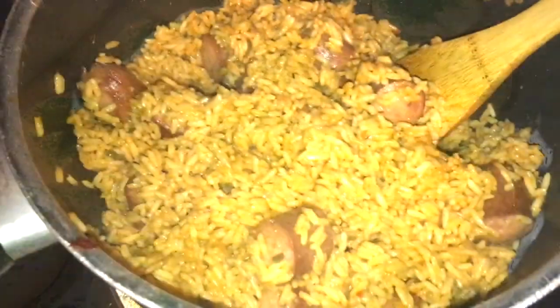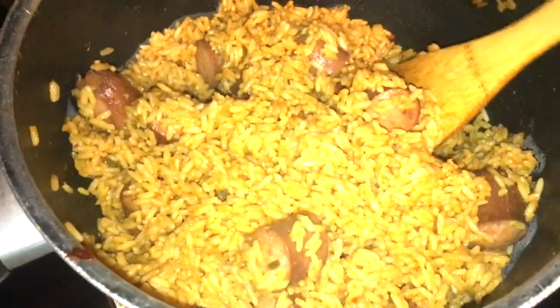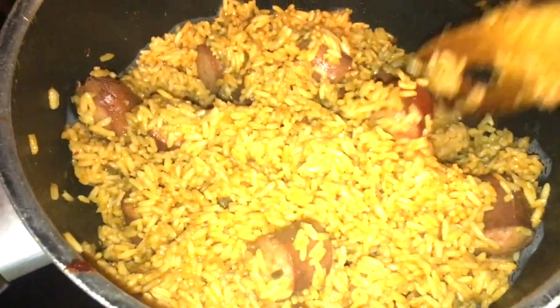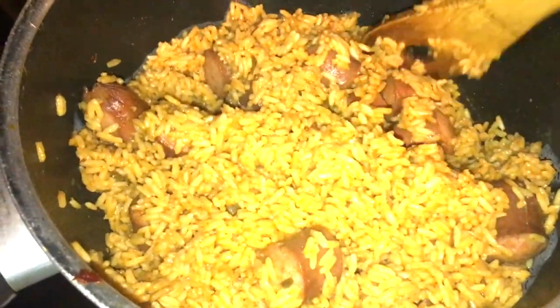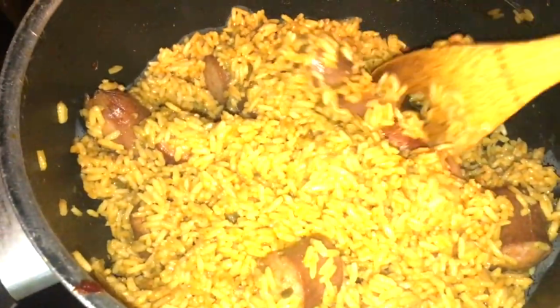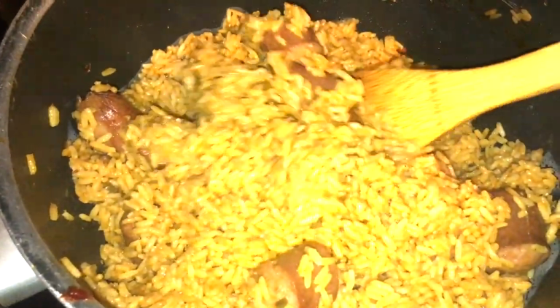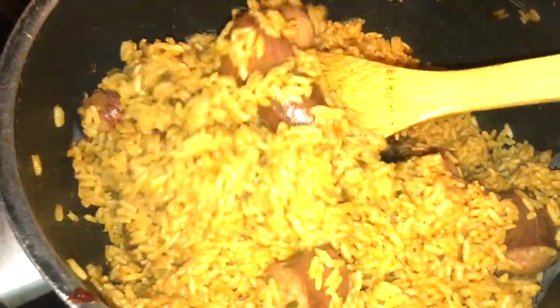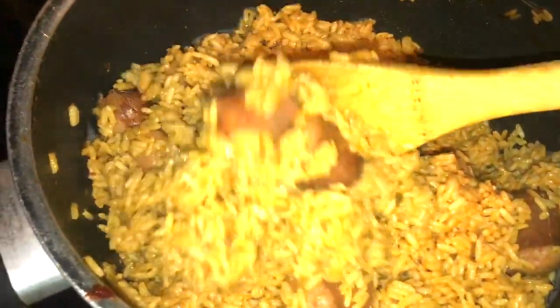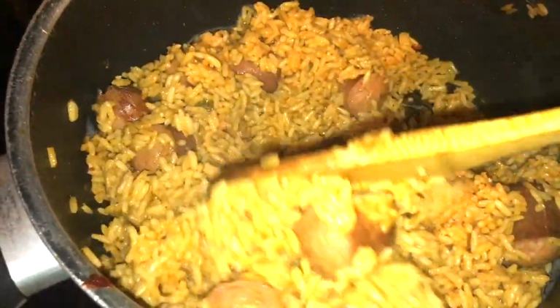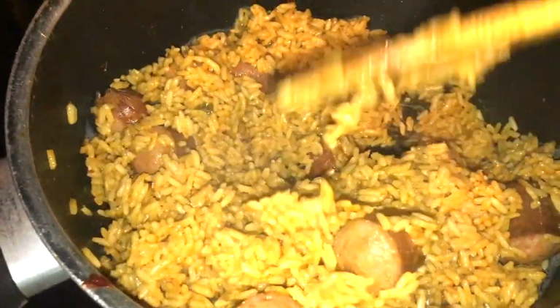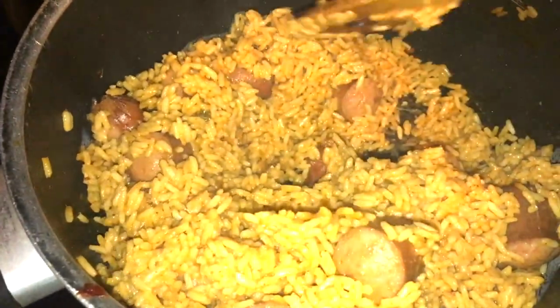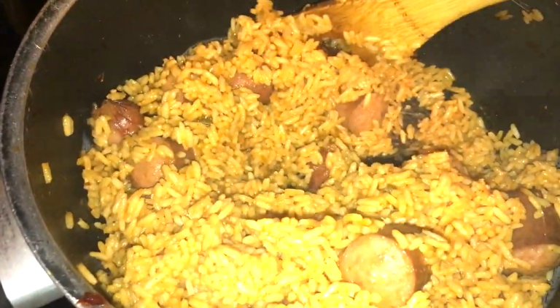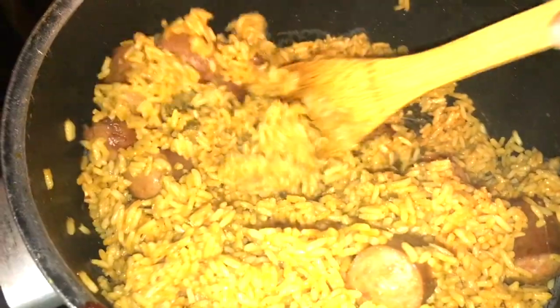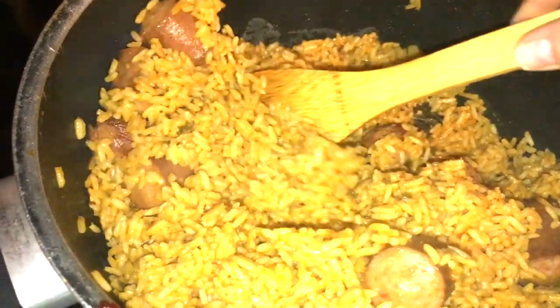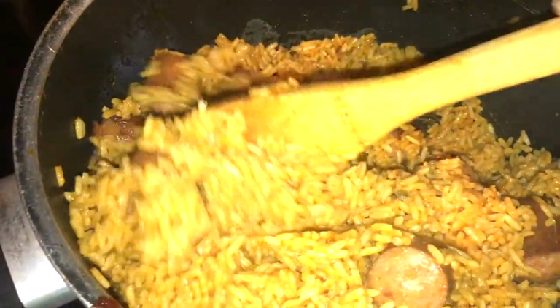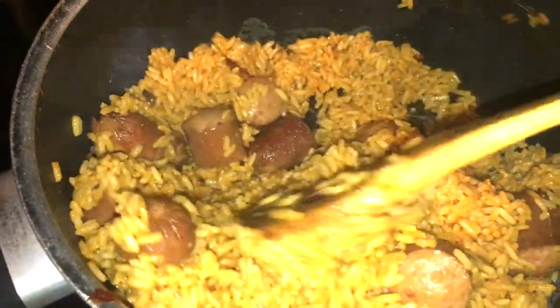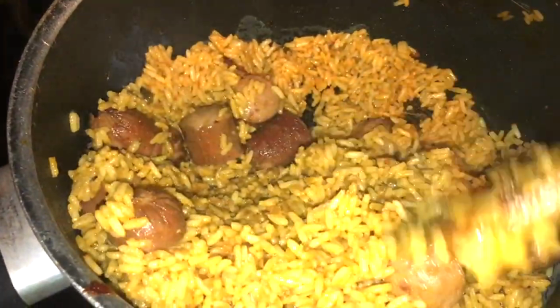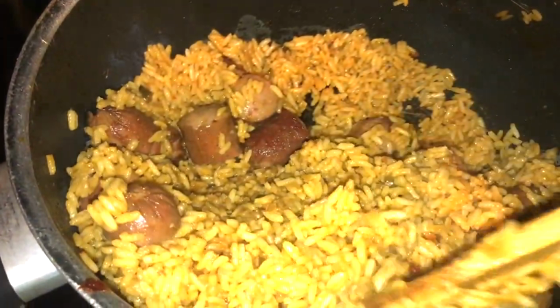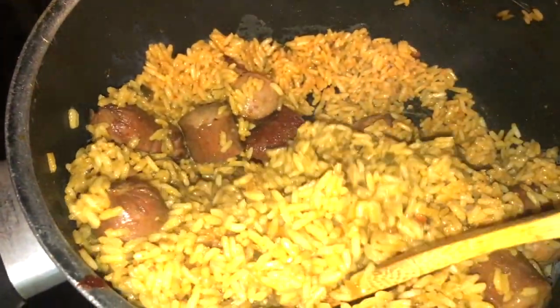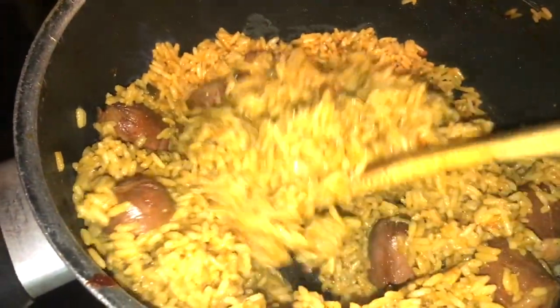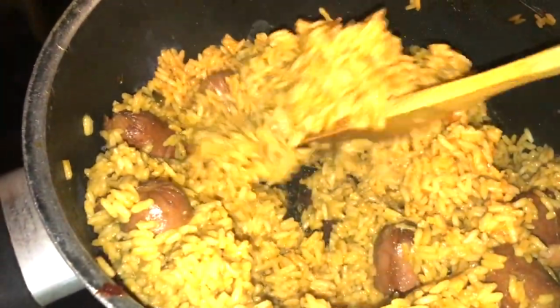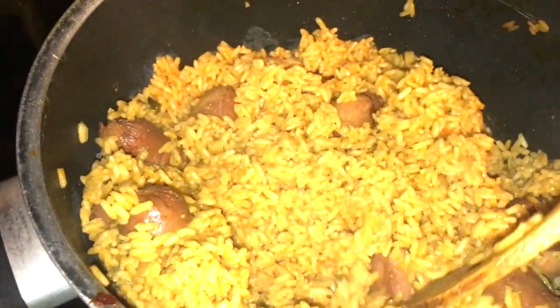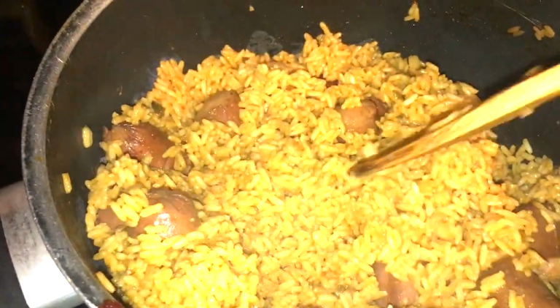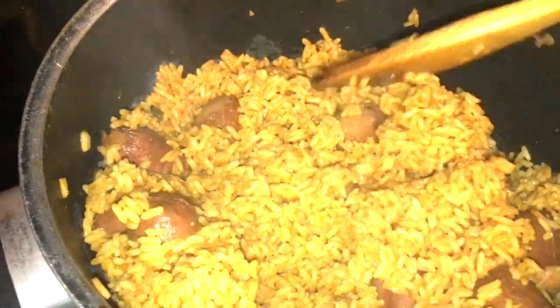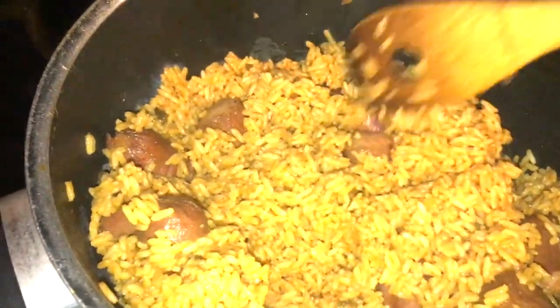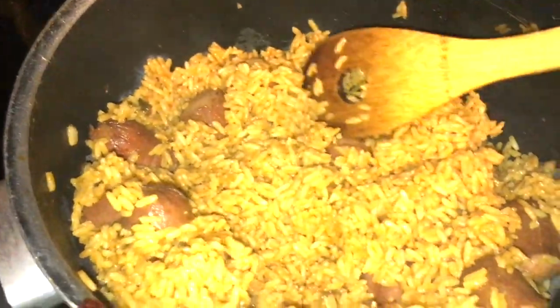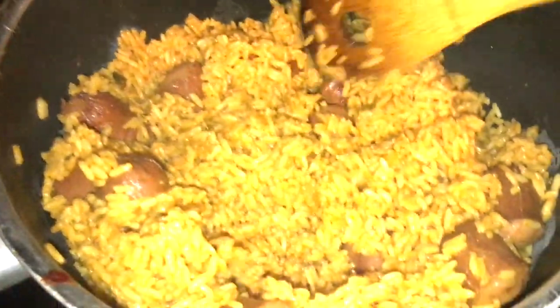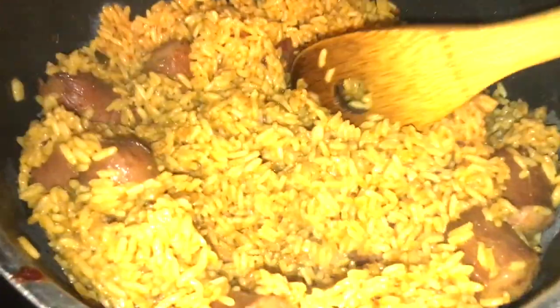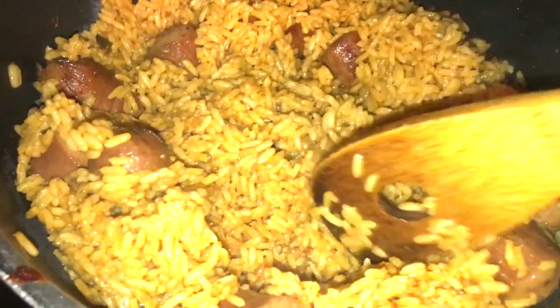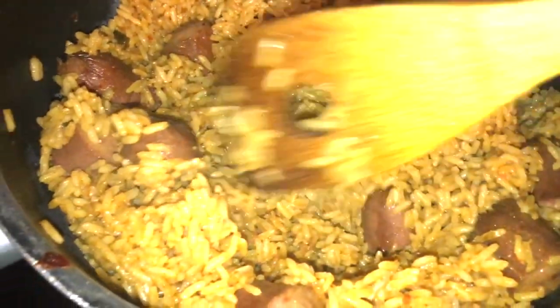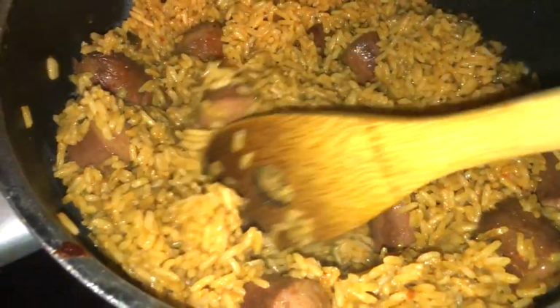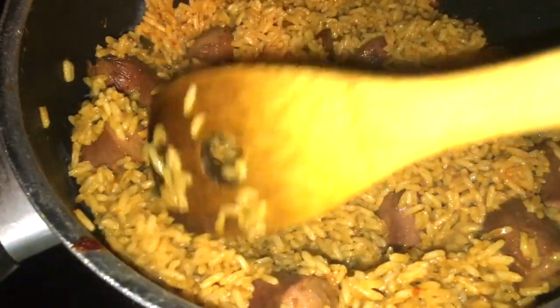I made something new — this was a kit that I actually purchased from Audi's to make a smoked sausage jambalaya. It was really, really delicious and spicy.